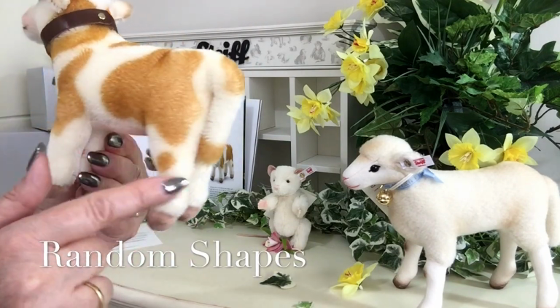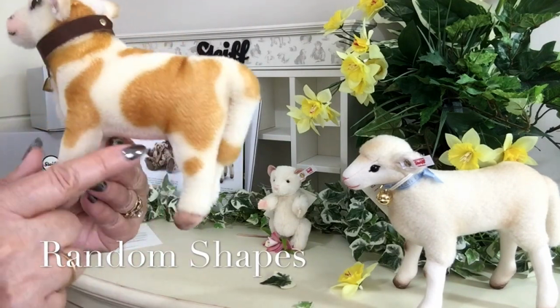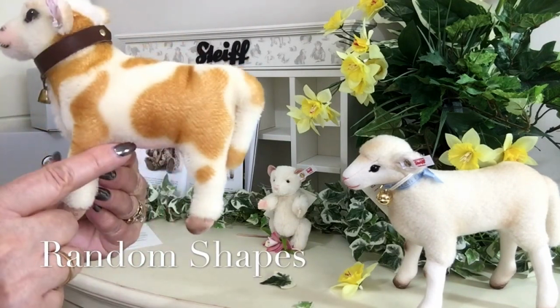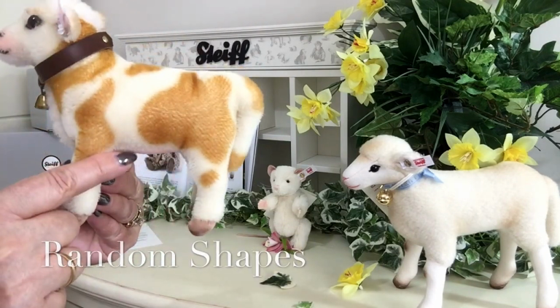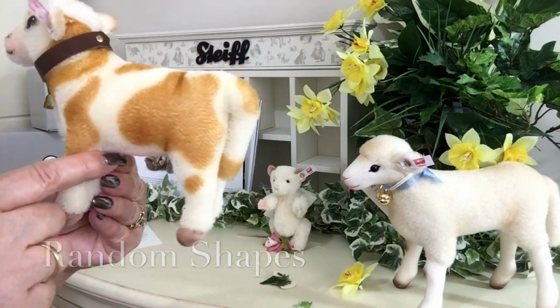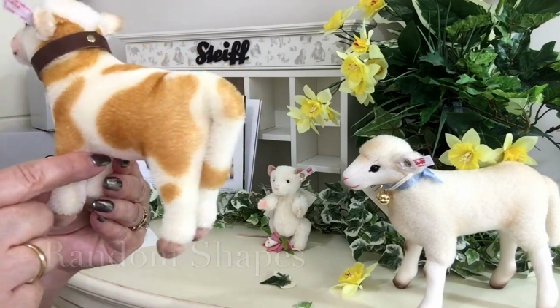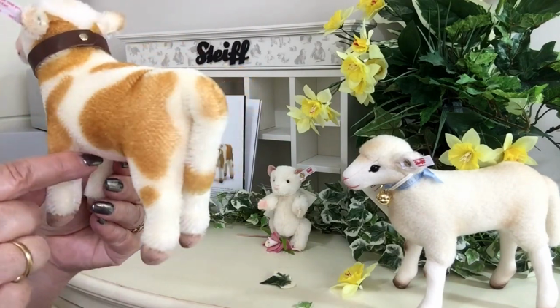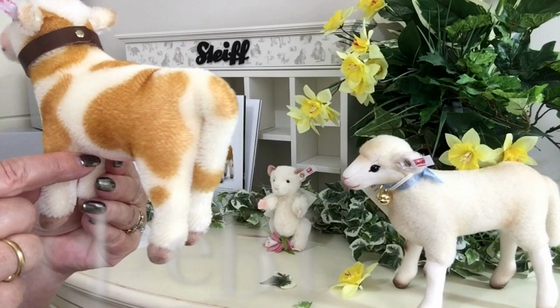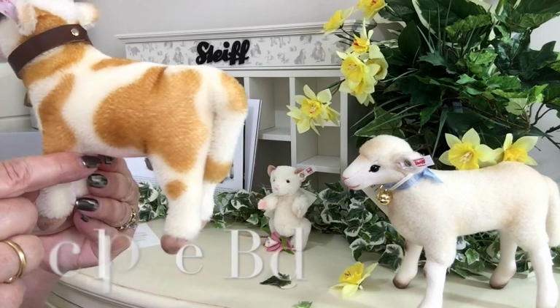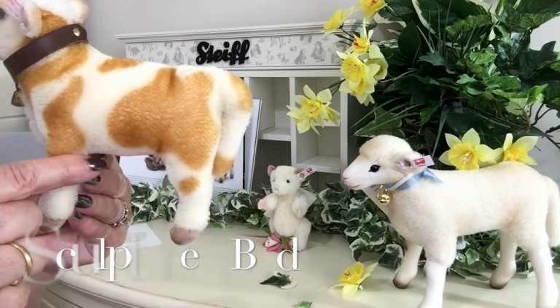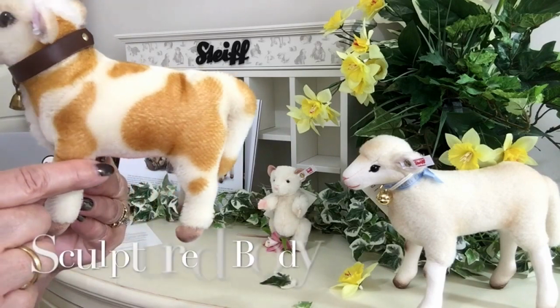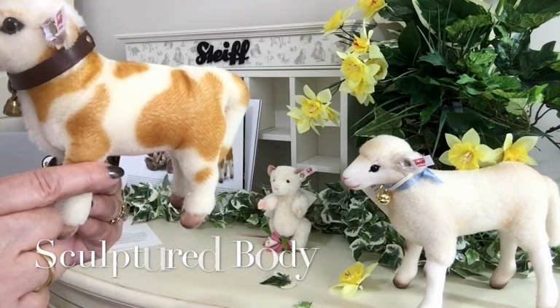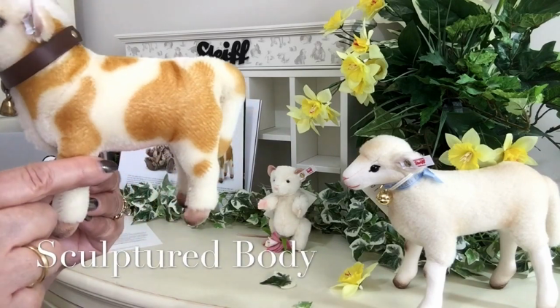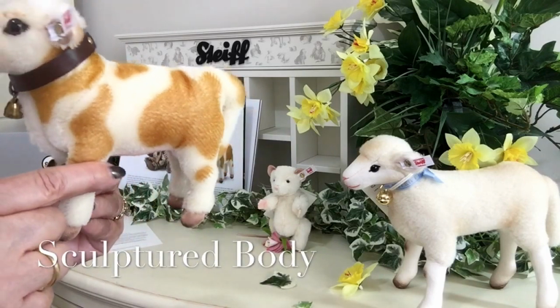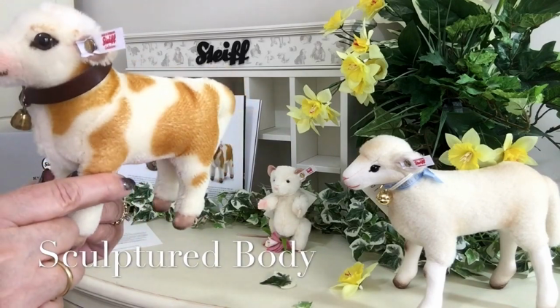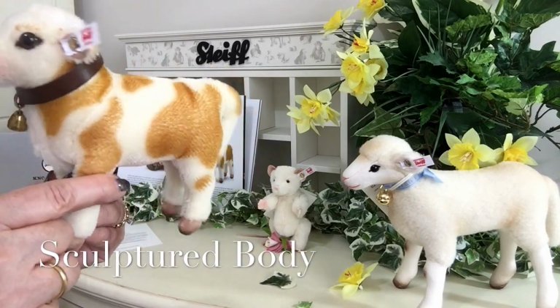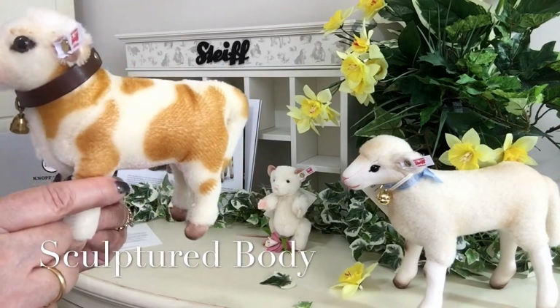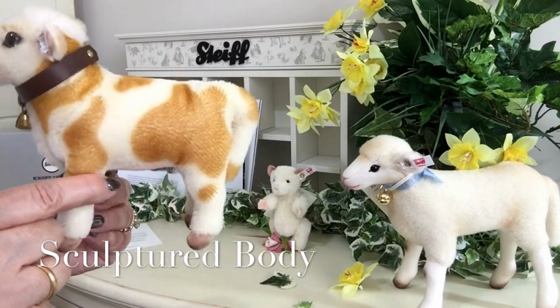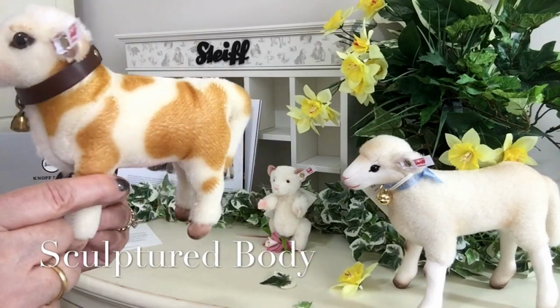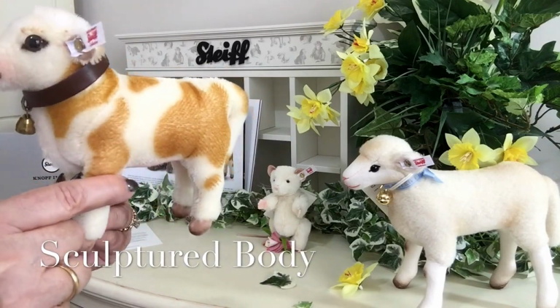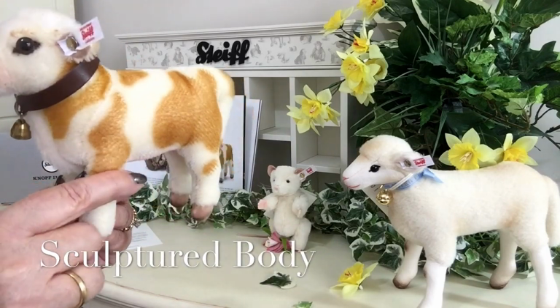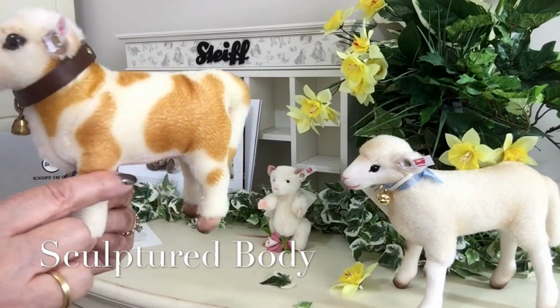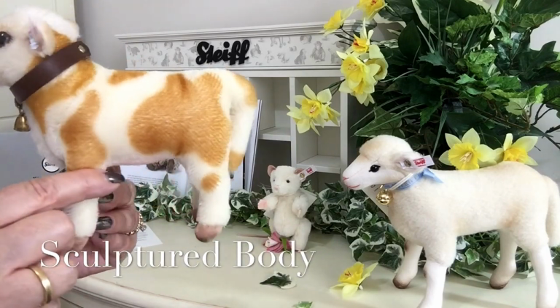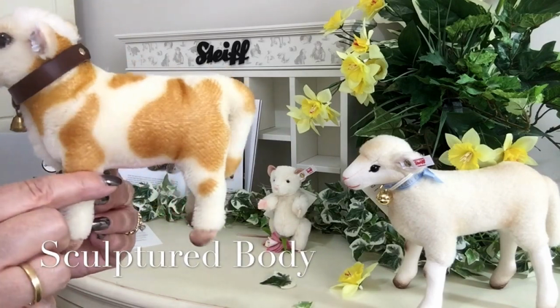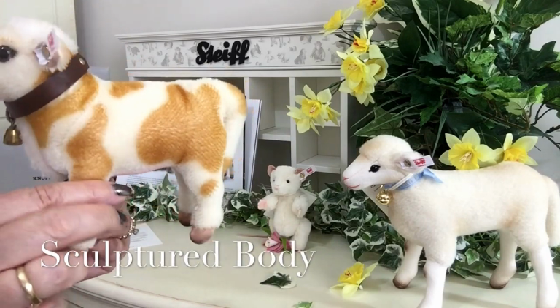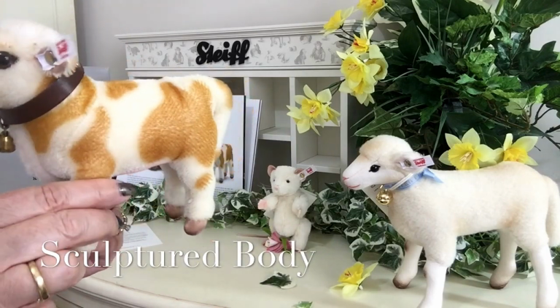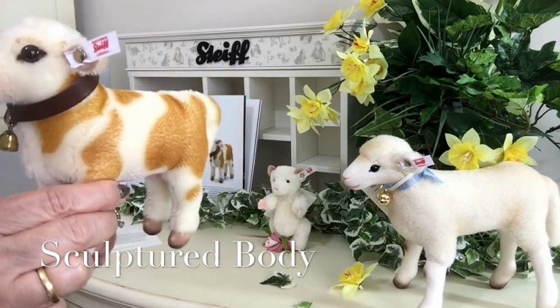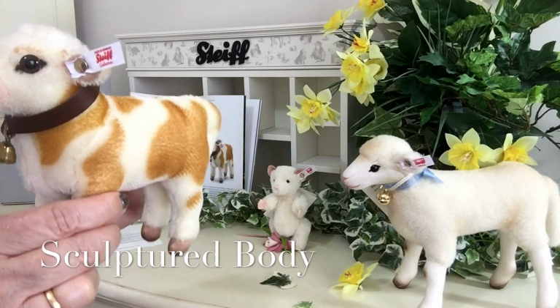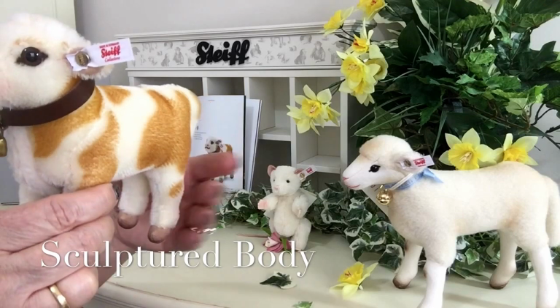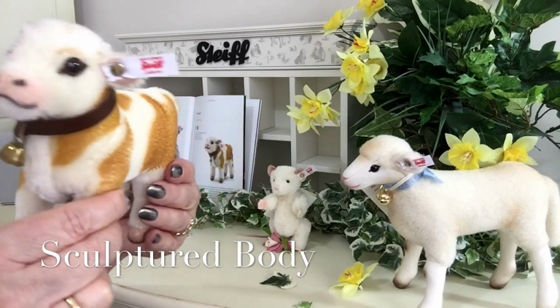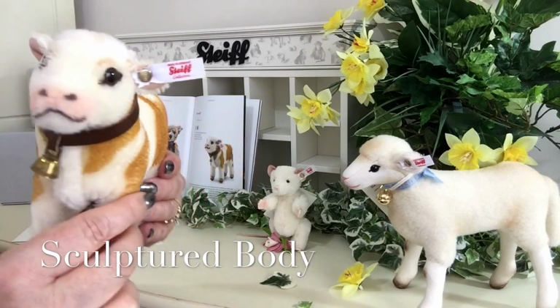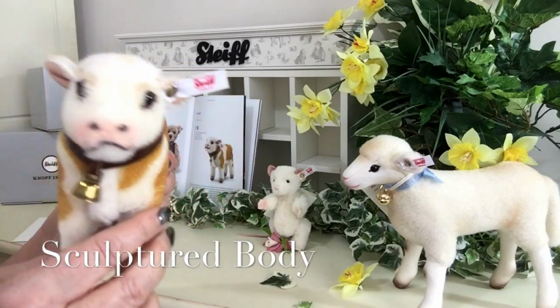Look at the hump on his back, just like the big cows will have. But of course he's just a little calf, so he's got to grow into his skin really.